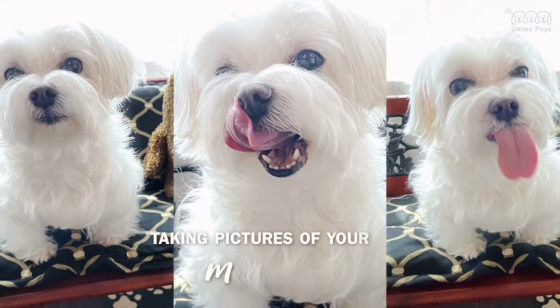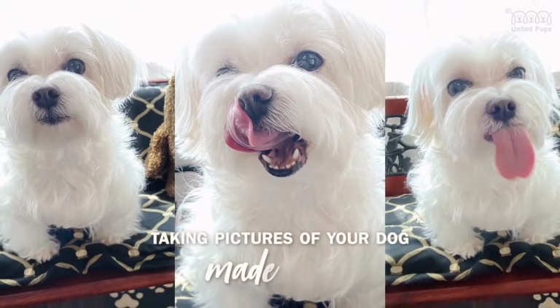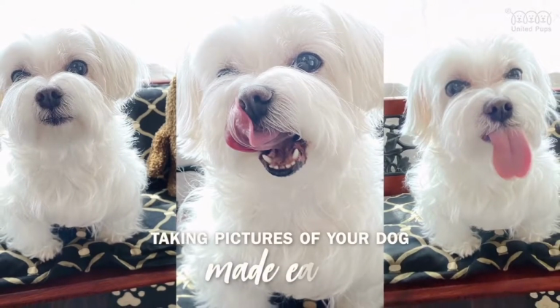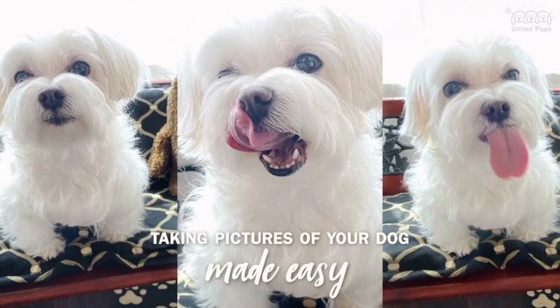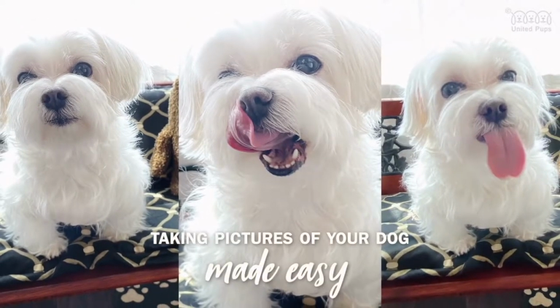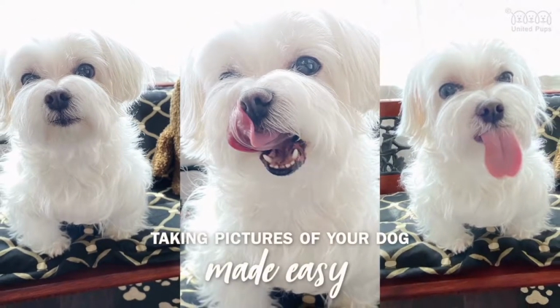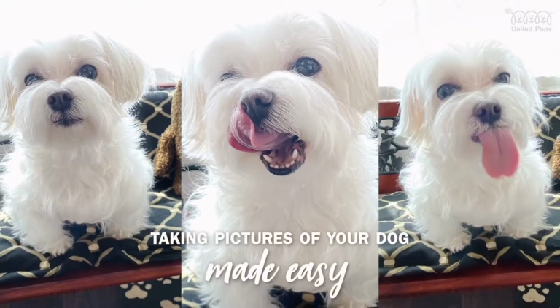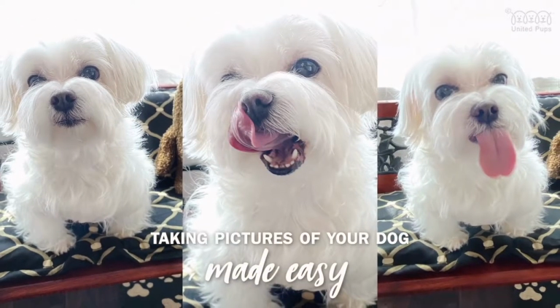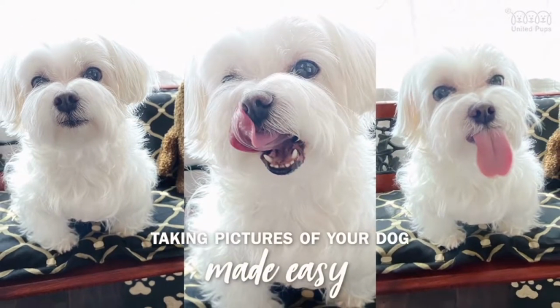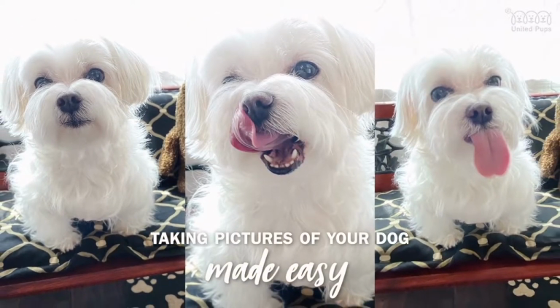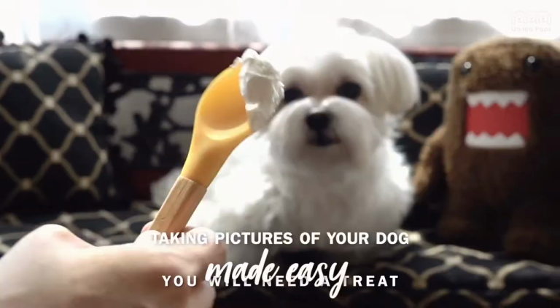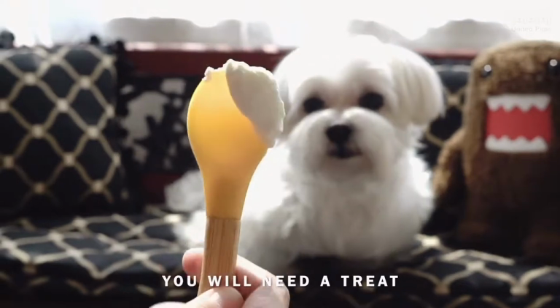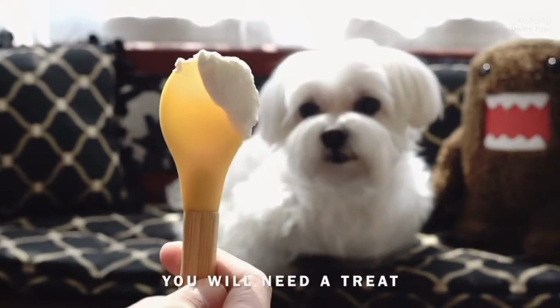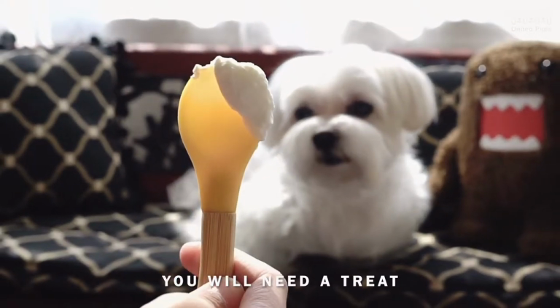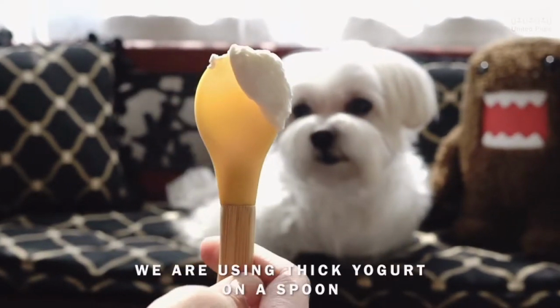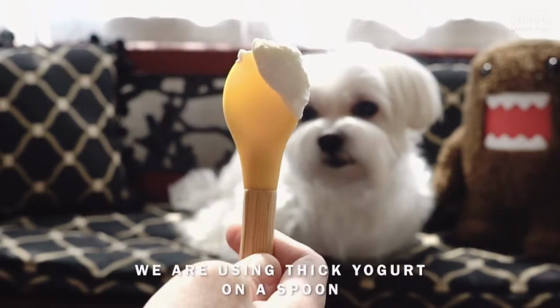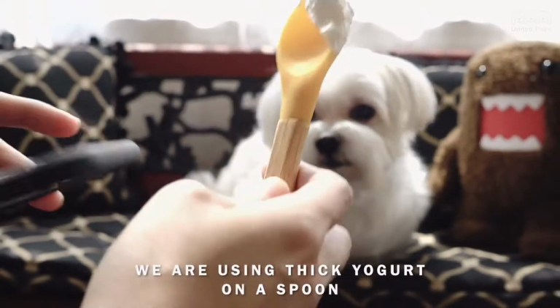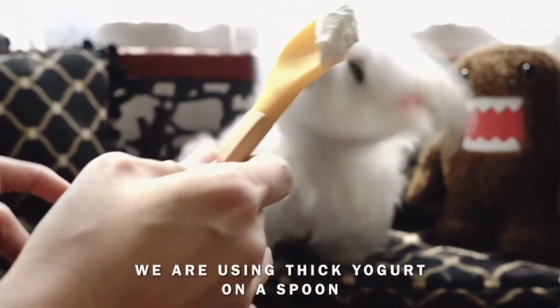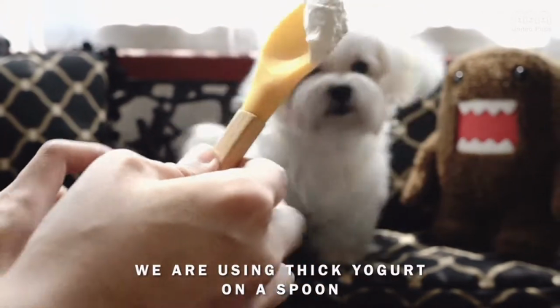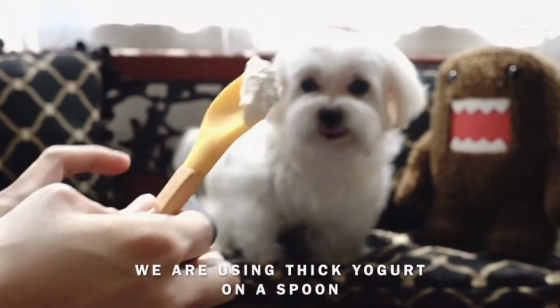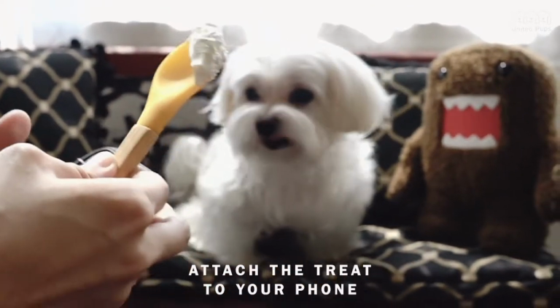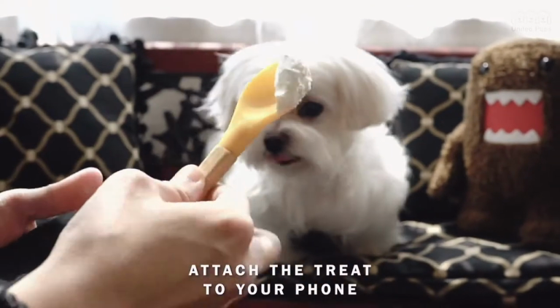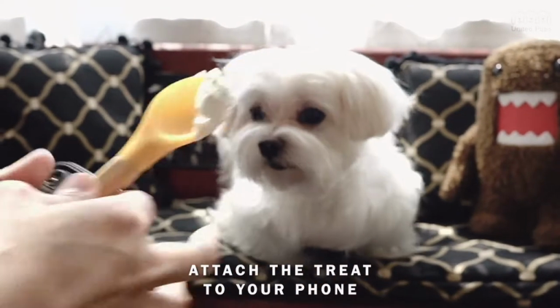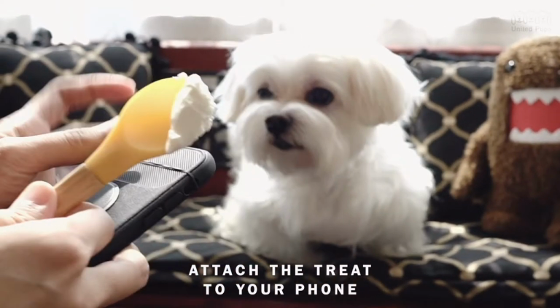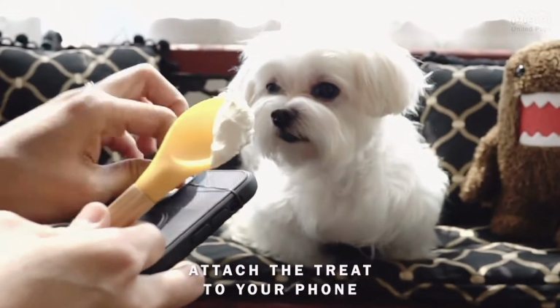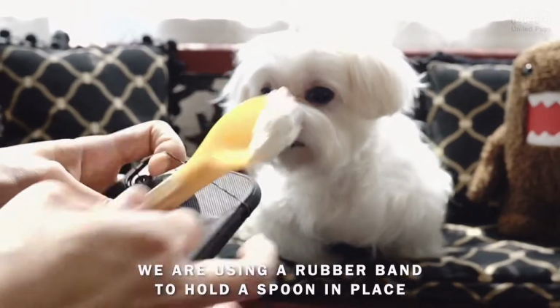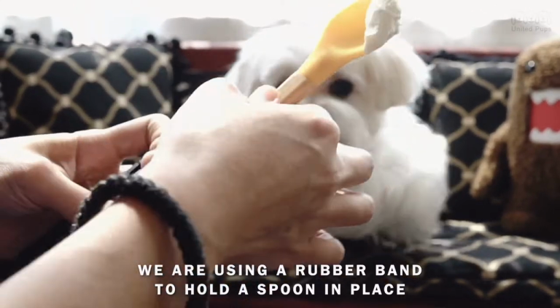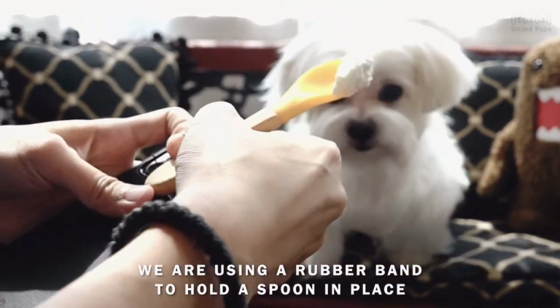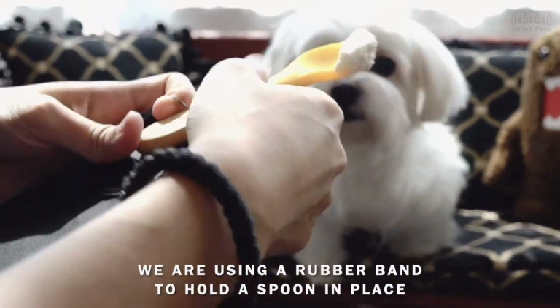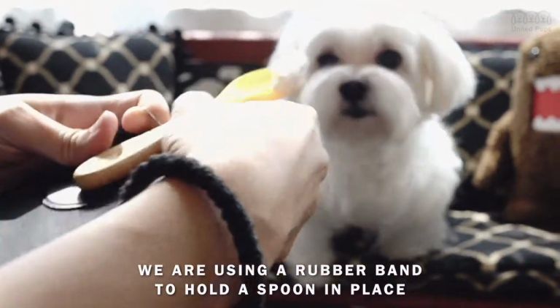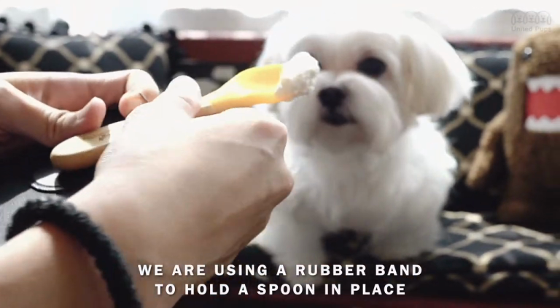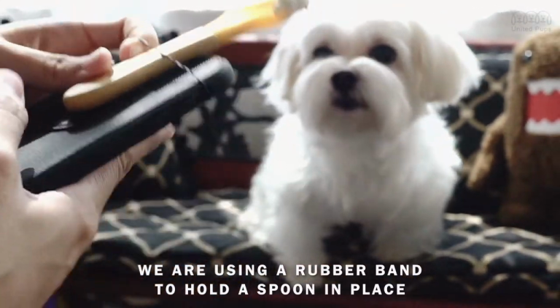Today's tutorial is taking pictures of your dog made easy. You'll need a treat — we are using thick yogurt on a spoon. Attach the treat to your phone; we are using a rubber band to hold the spoon in place.